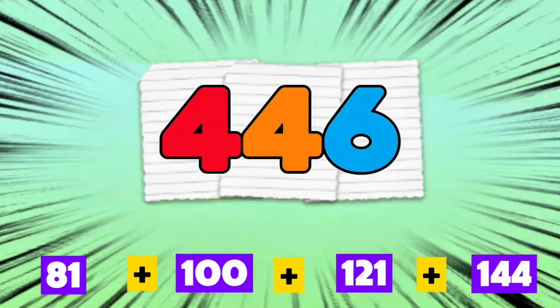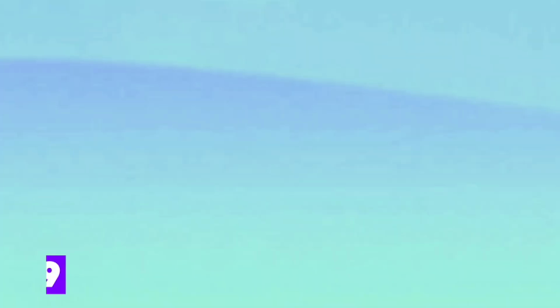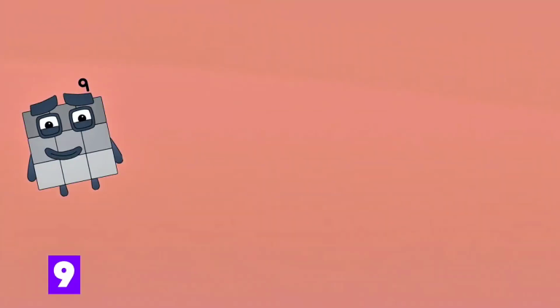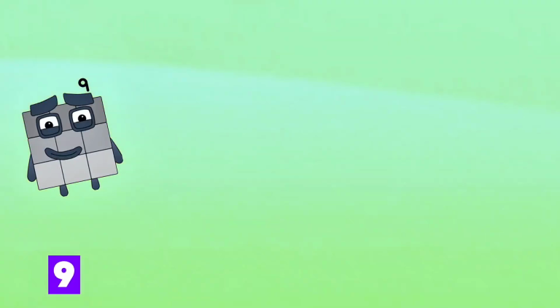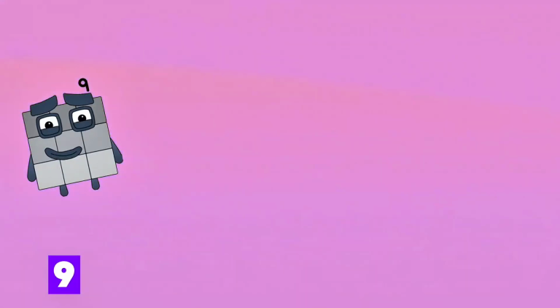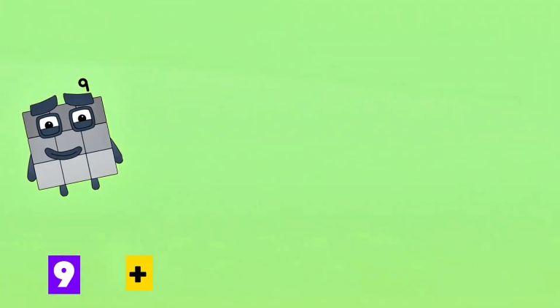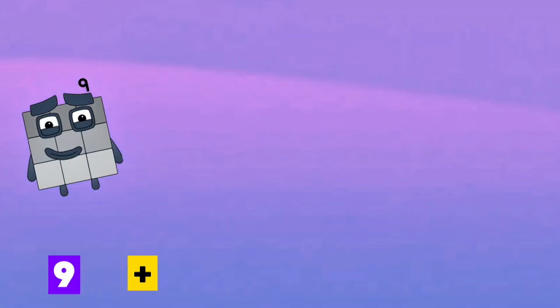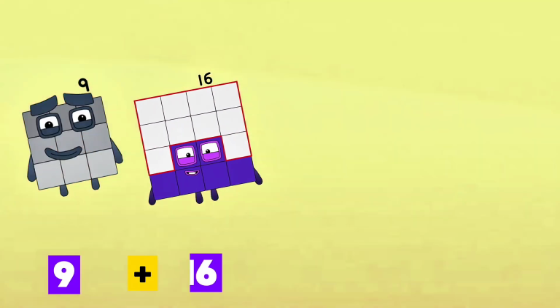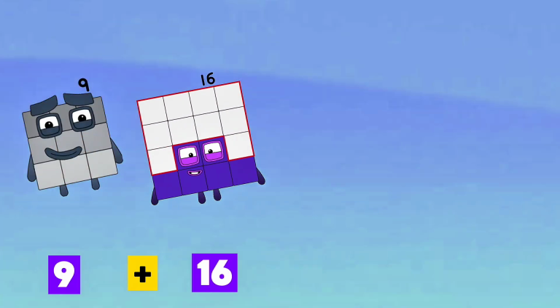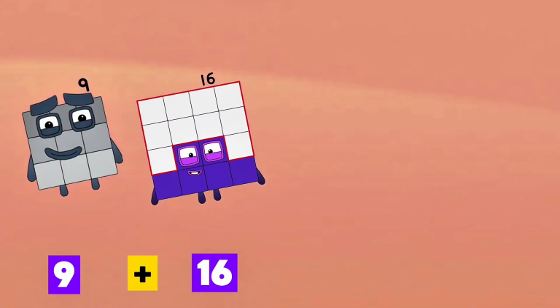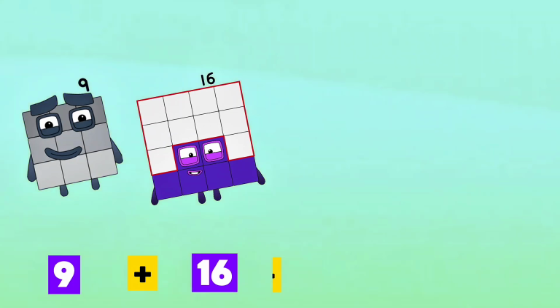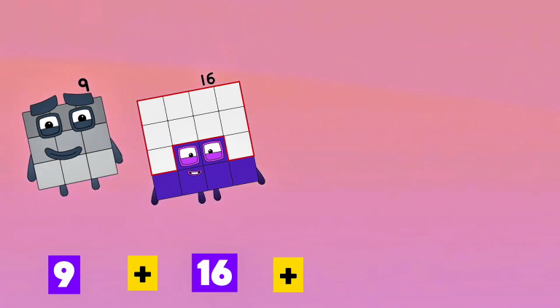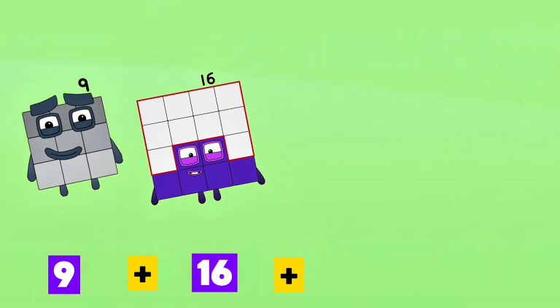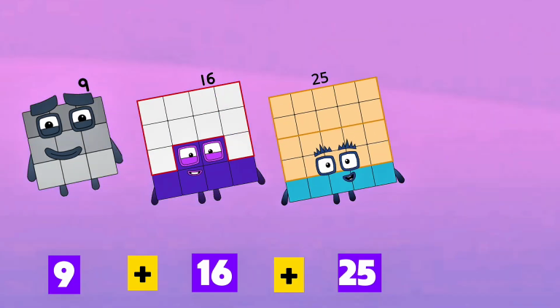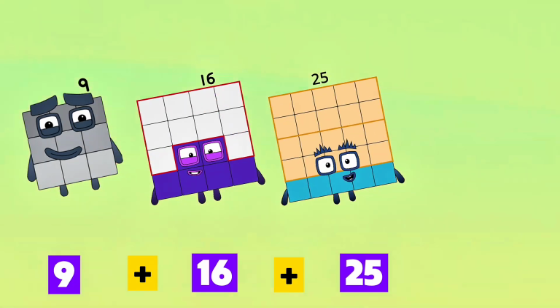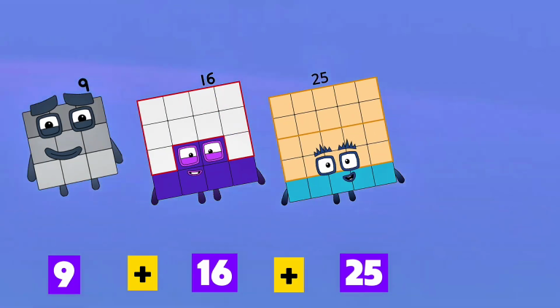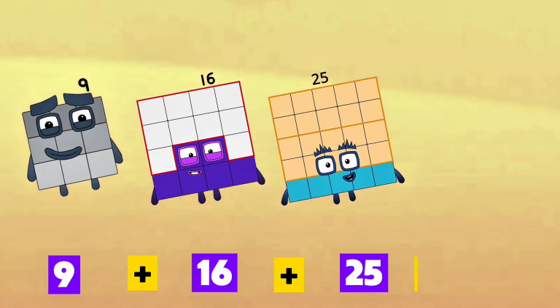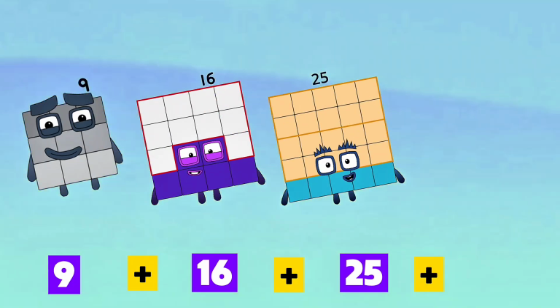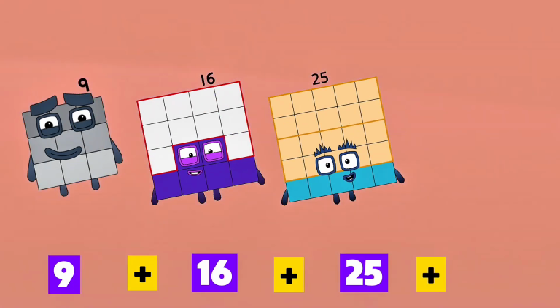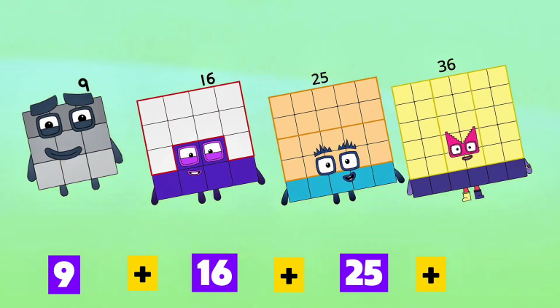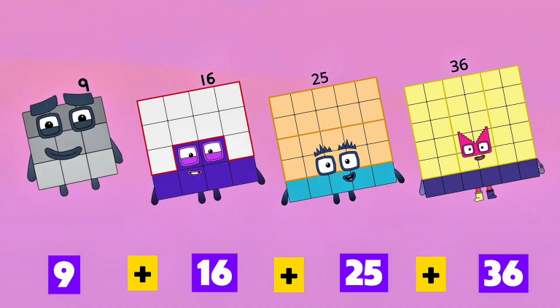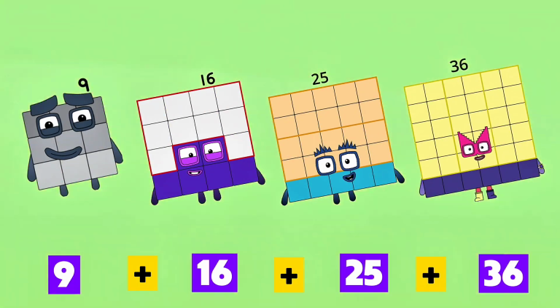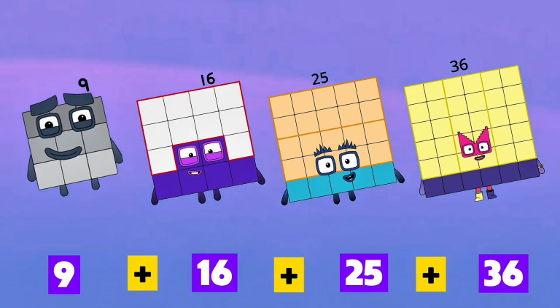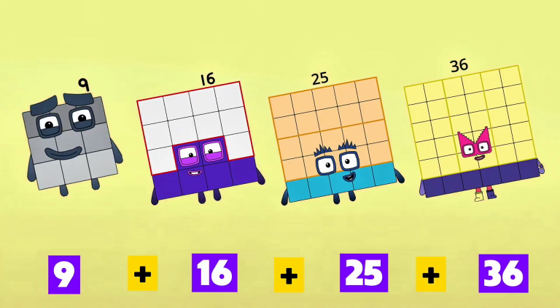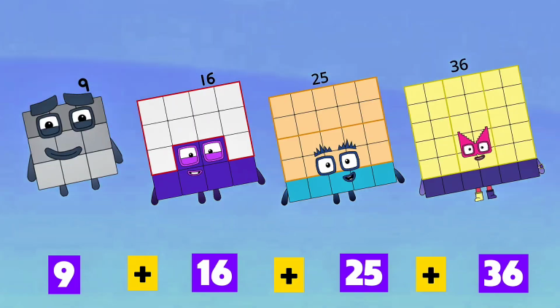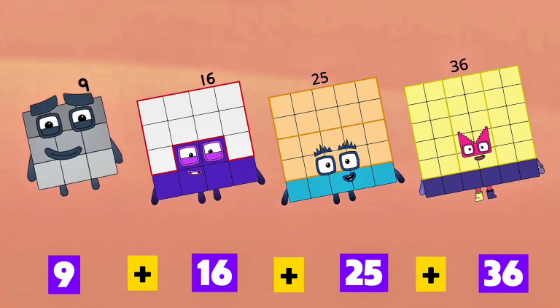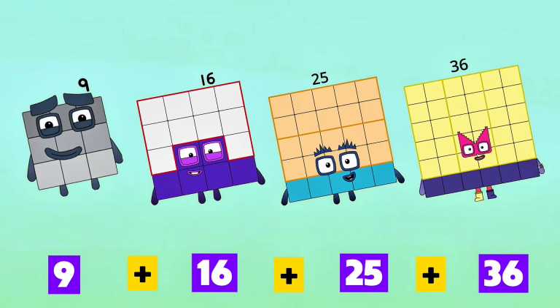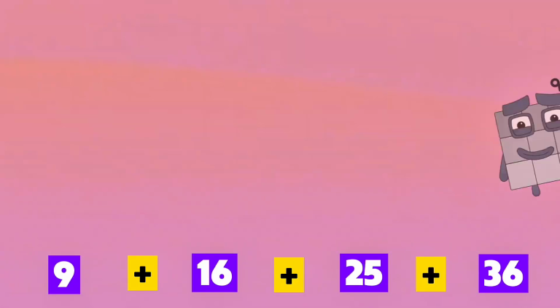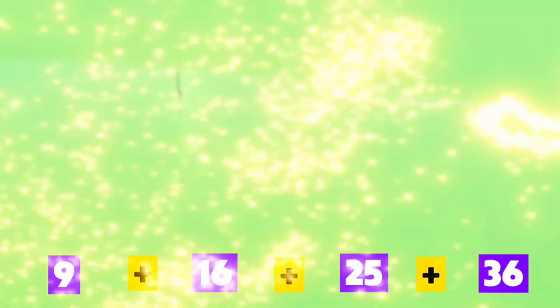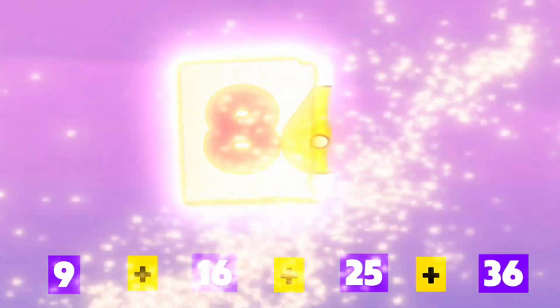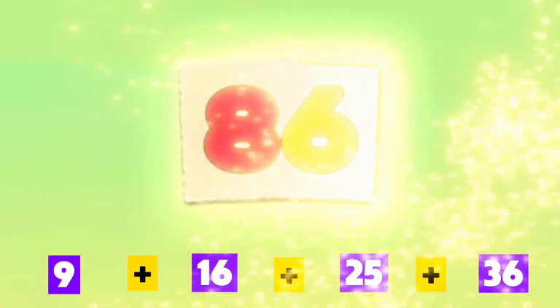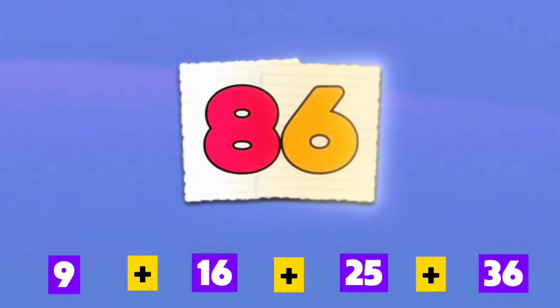9 plus 16 plus 25 plus 36 is equals to 86.